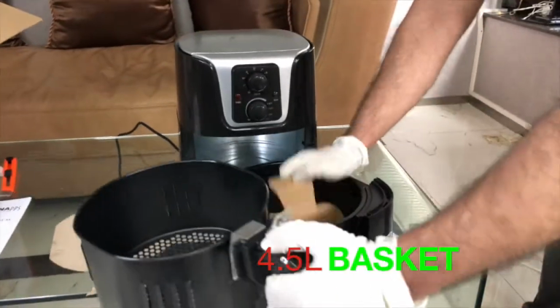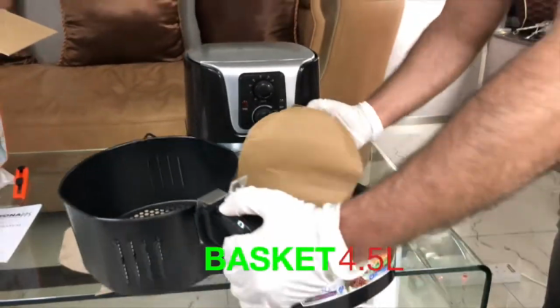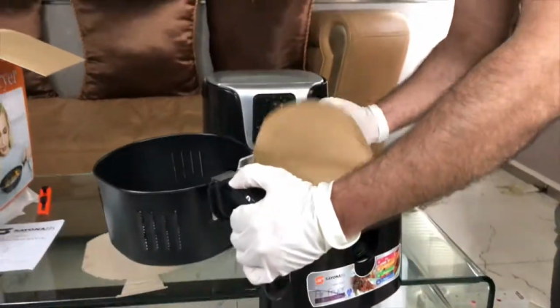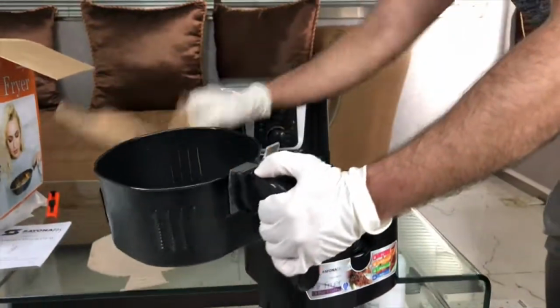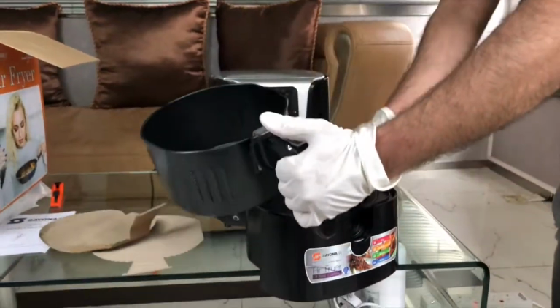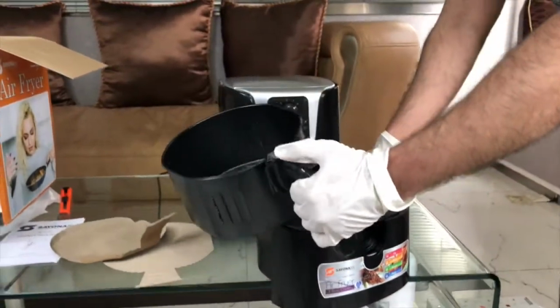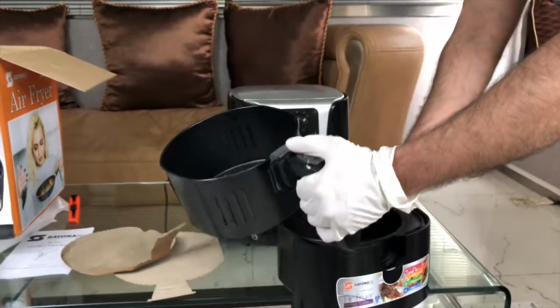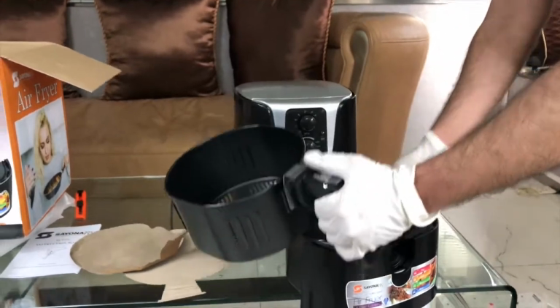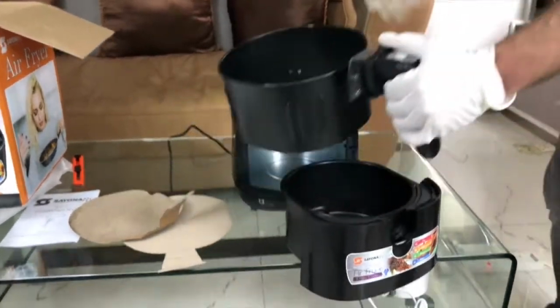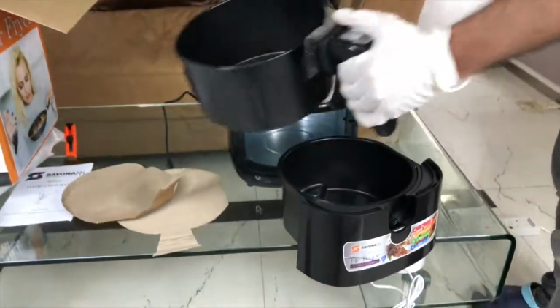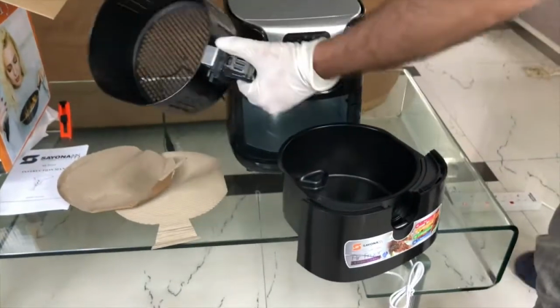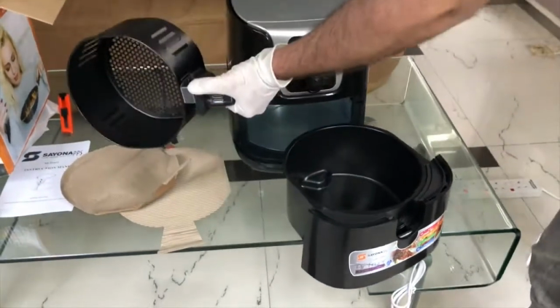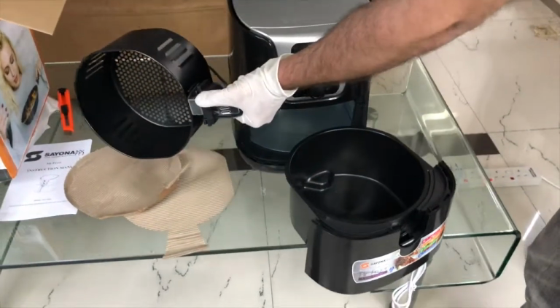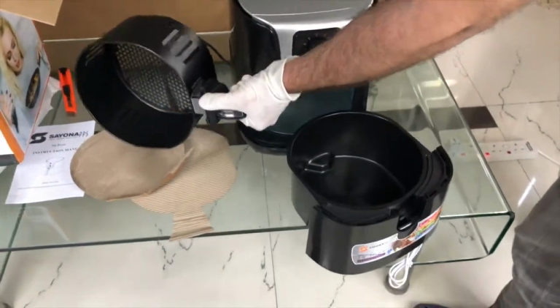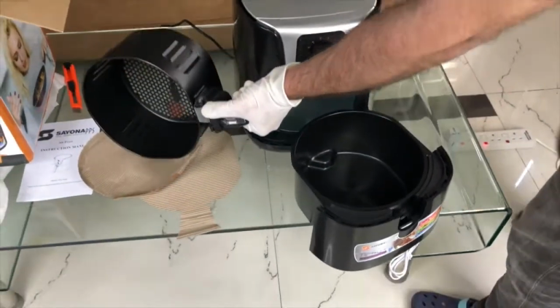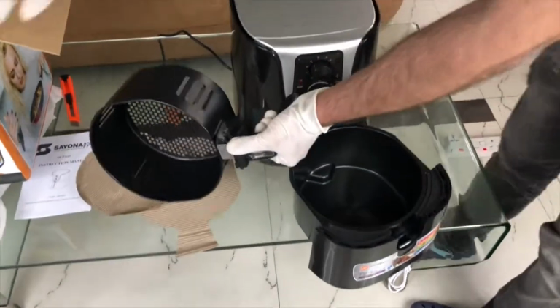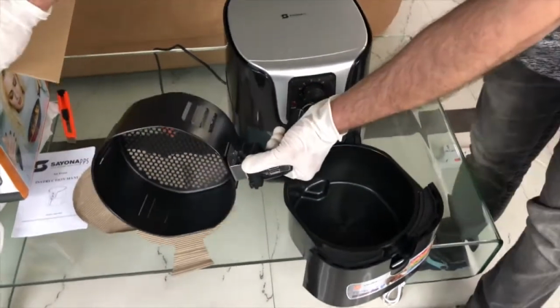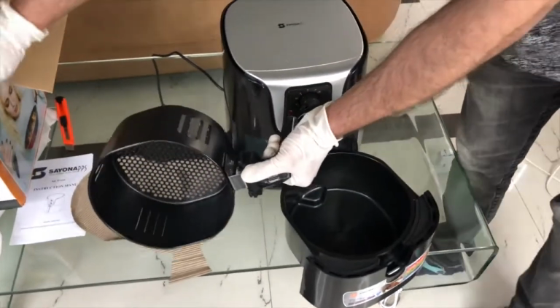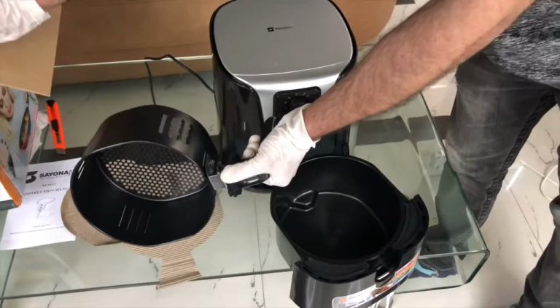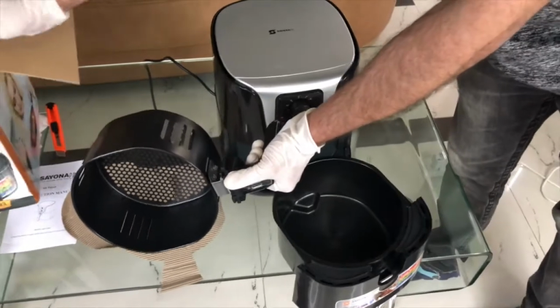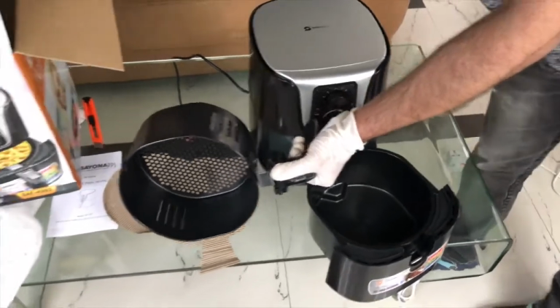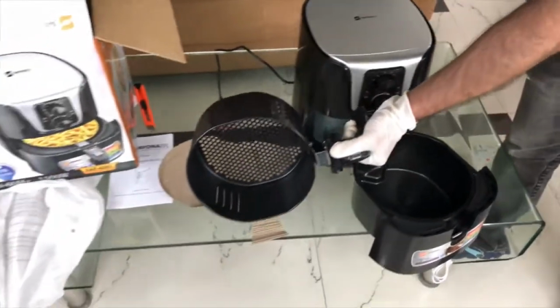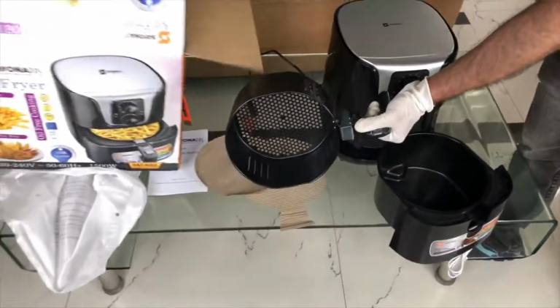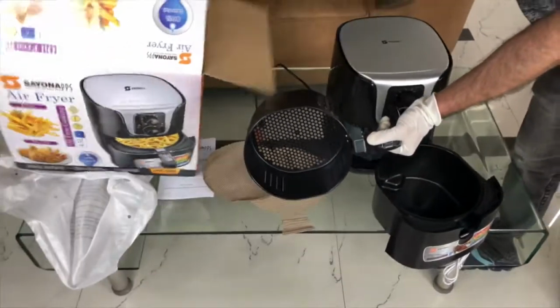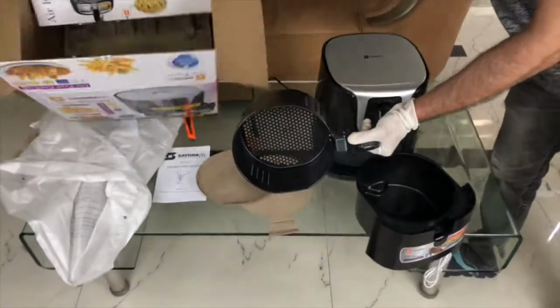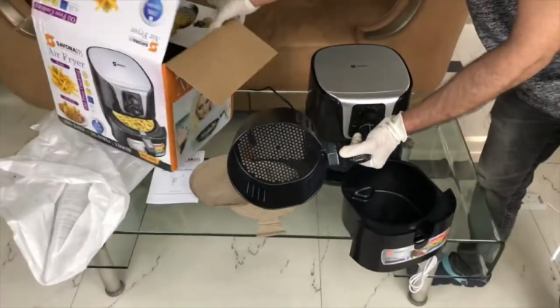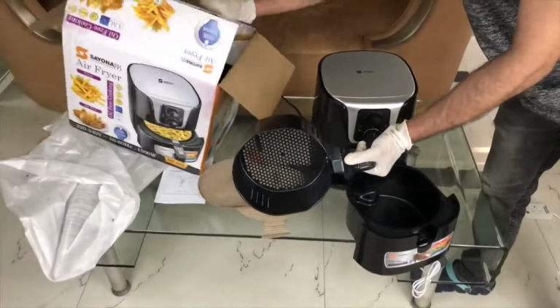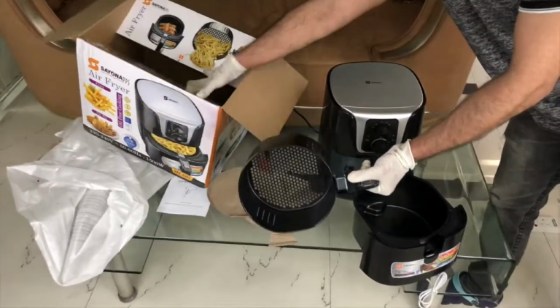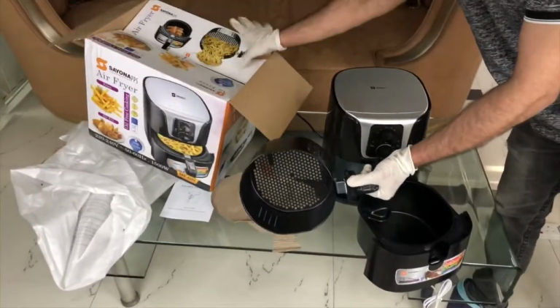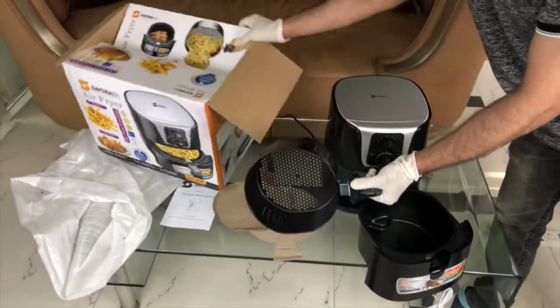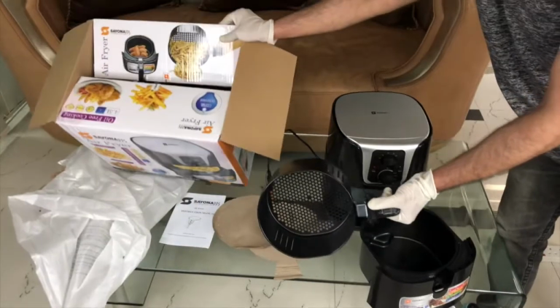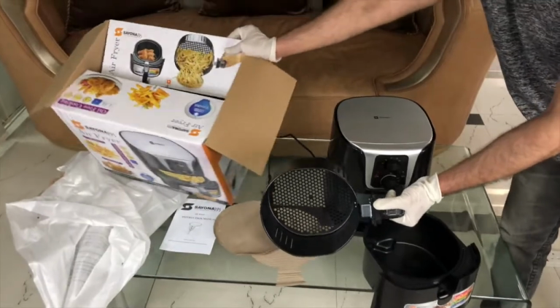It comes with the frying basket which is very easy to remove. You can just put your french fries in the plate the same way as displayed here. Let us show you how you can use it.